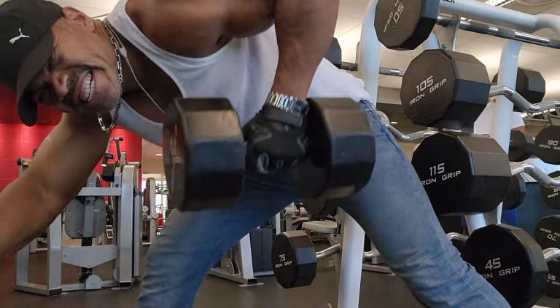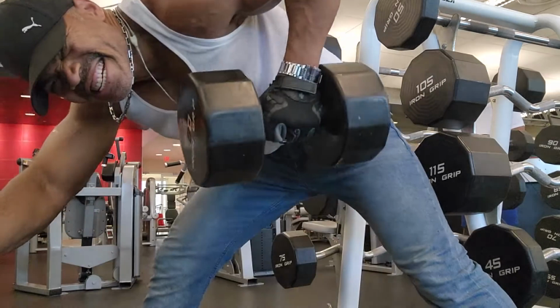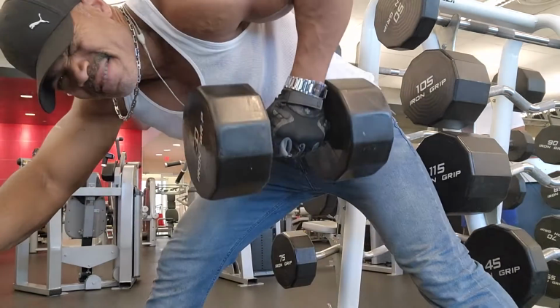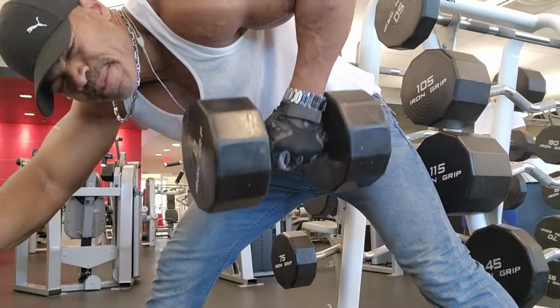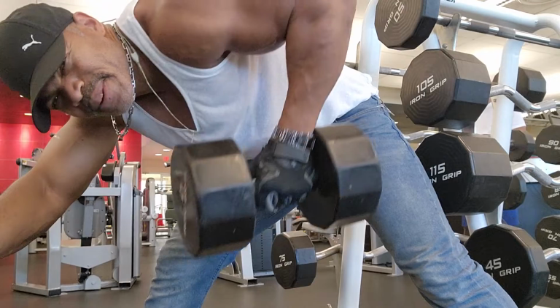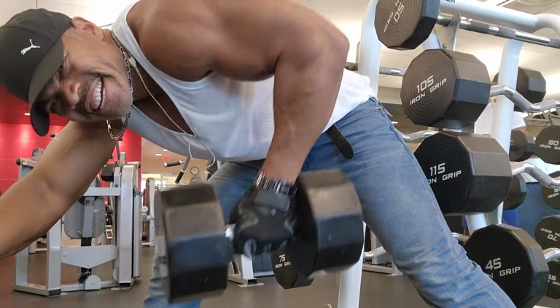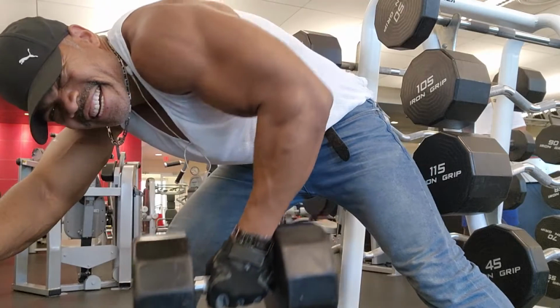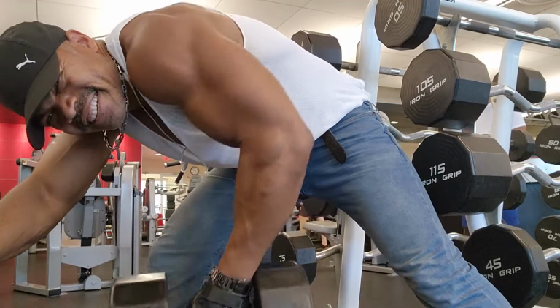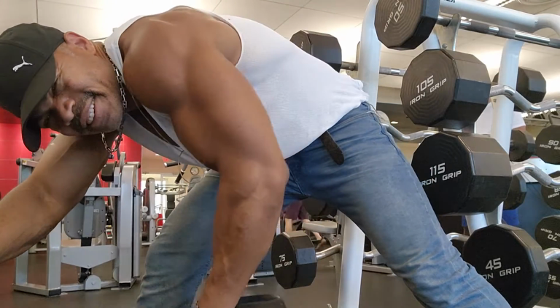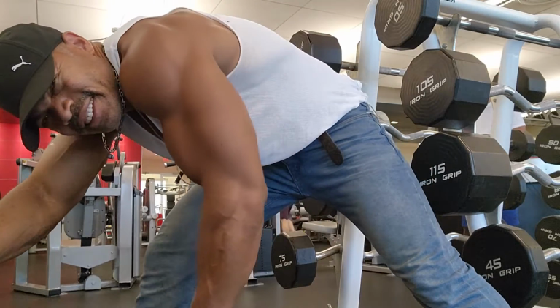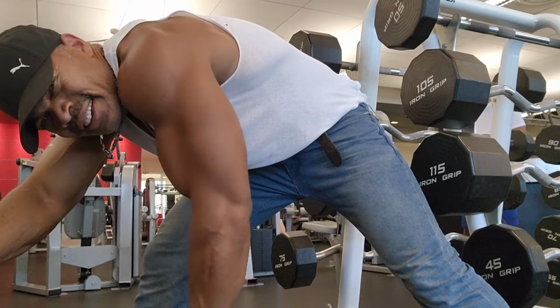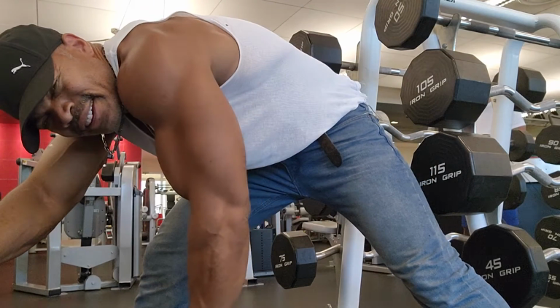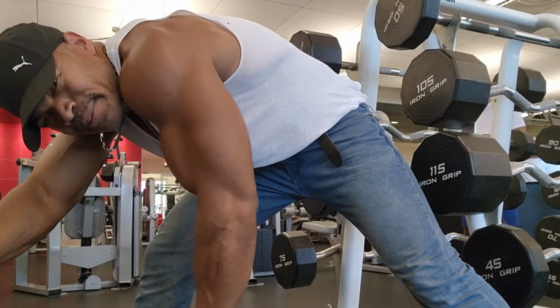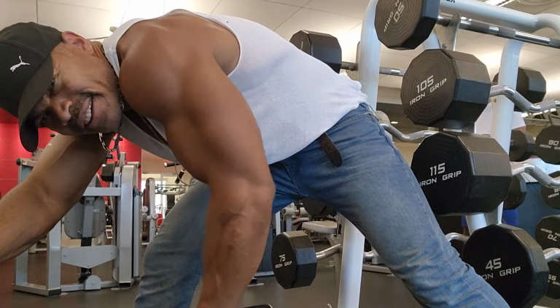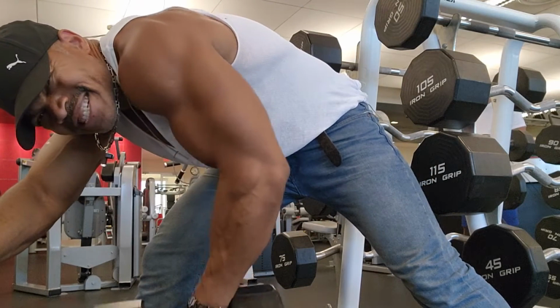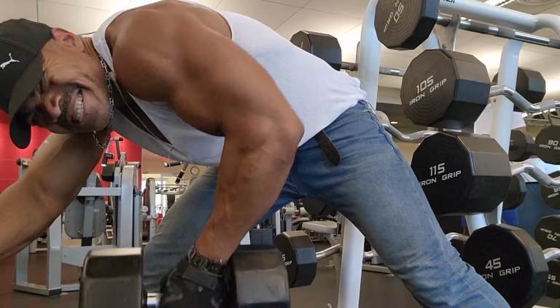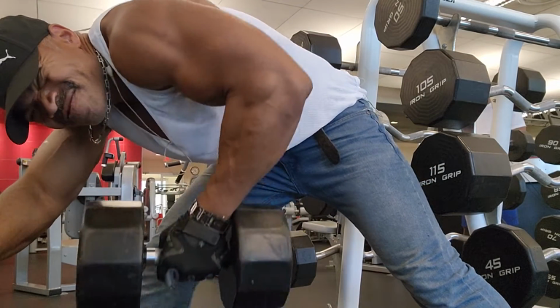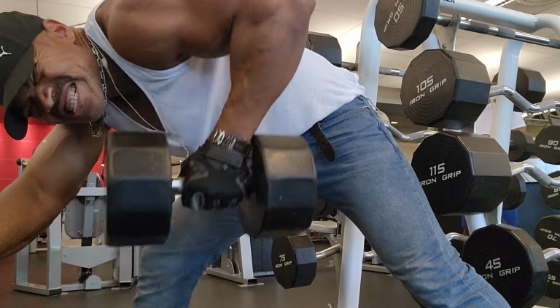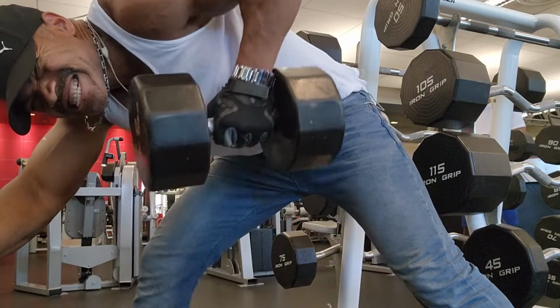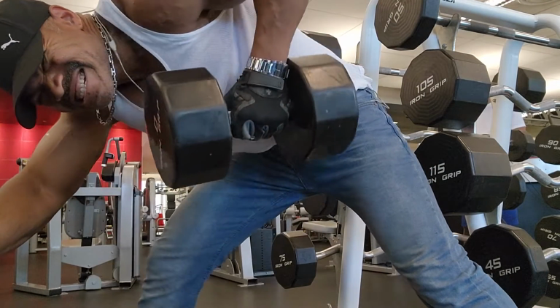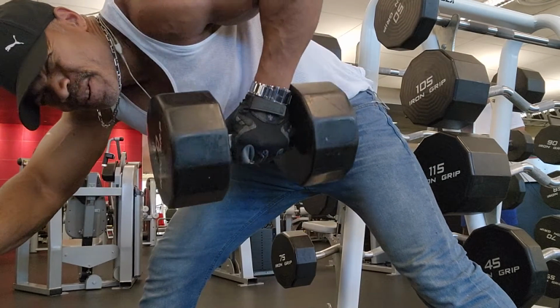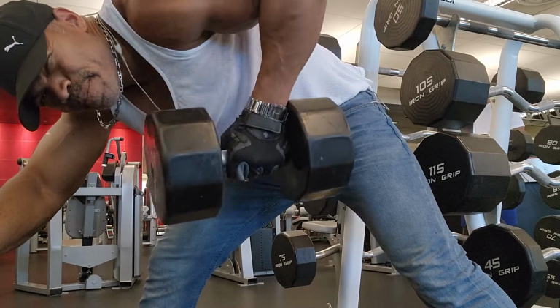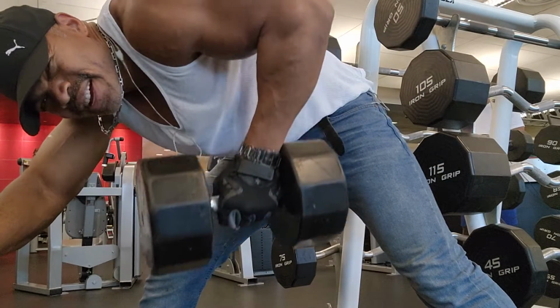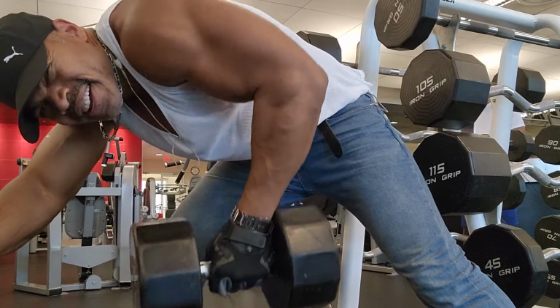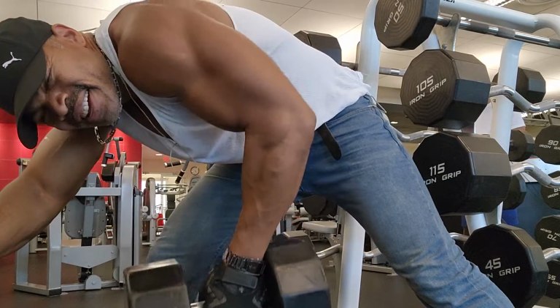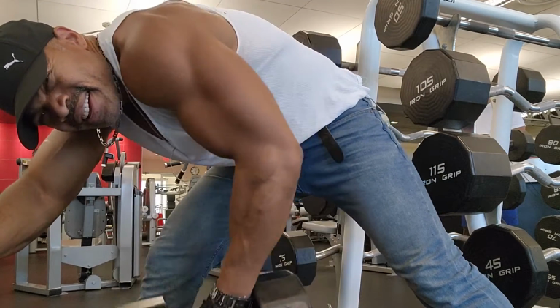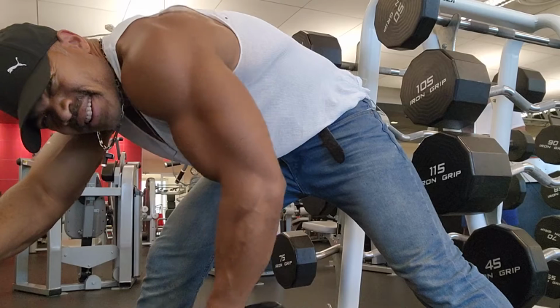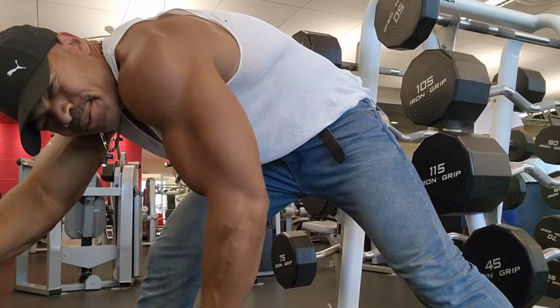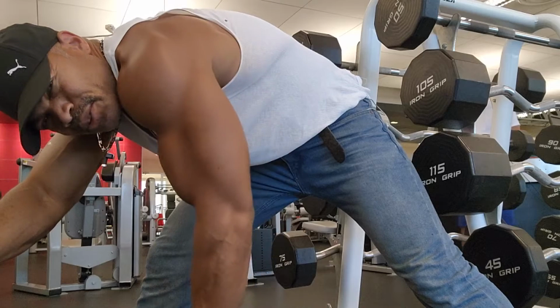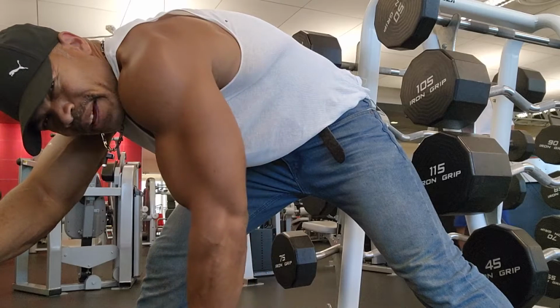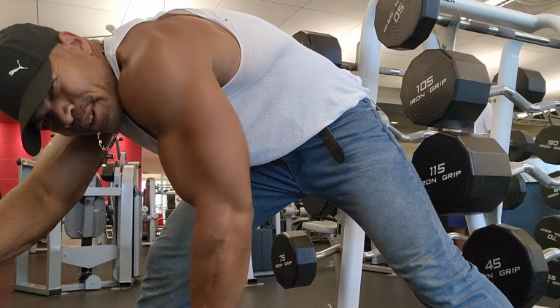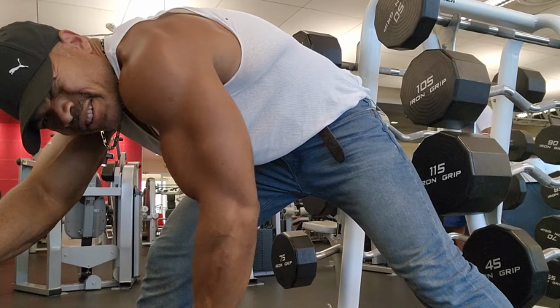So, bring them up. Nice and easy. Come down. Bring them up. Let's work those back muscles.